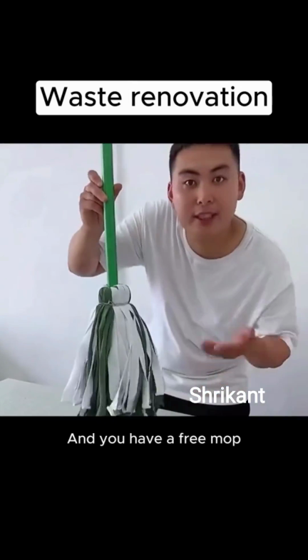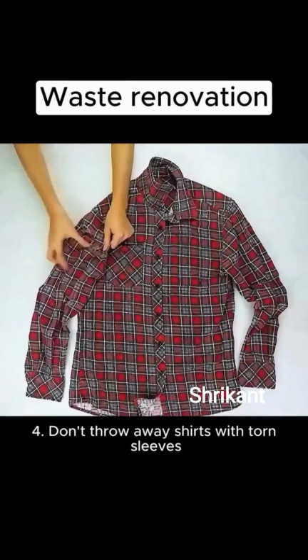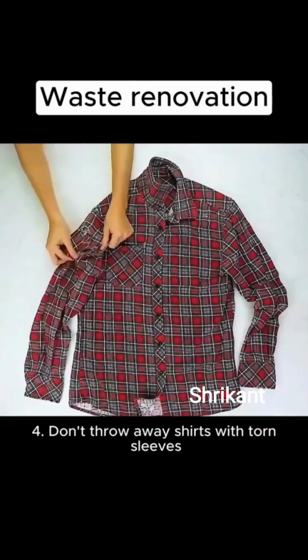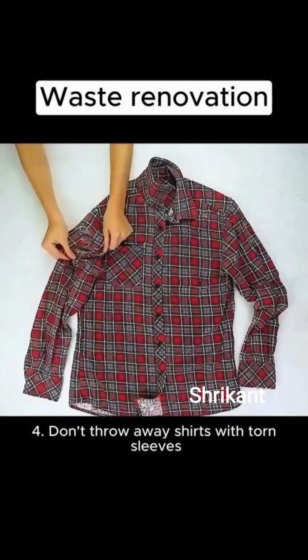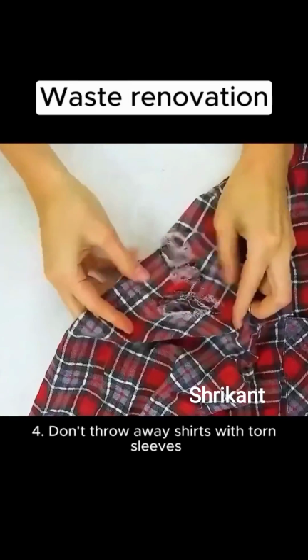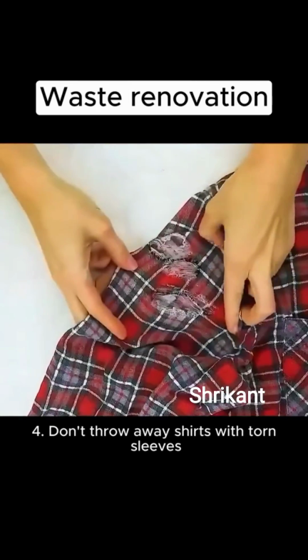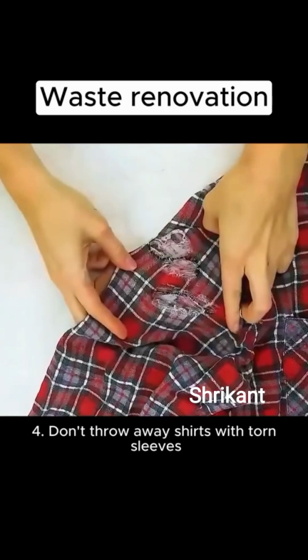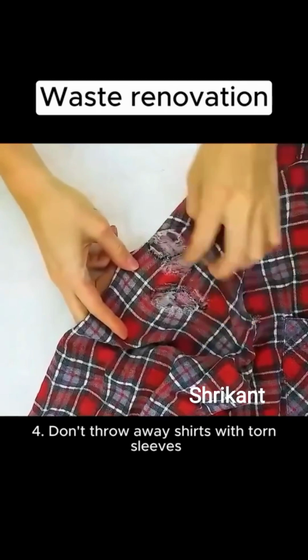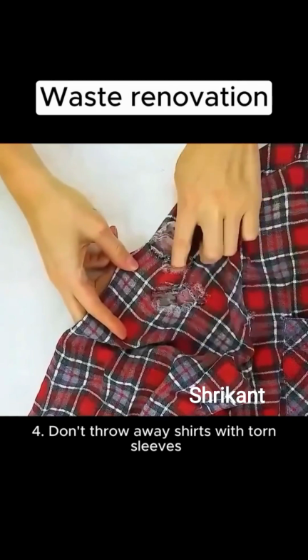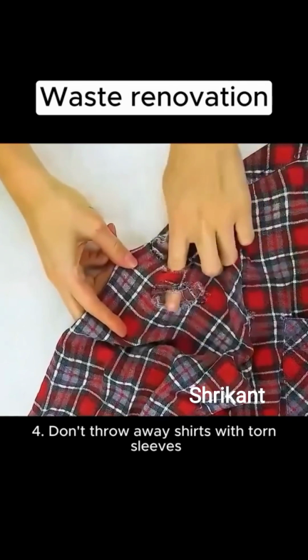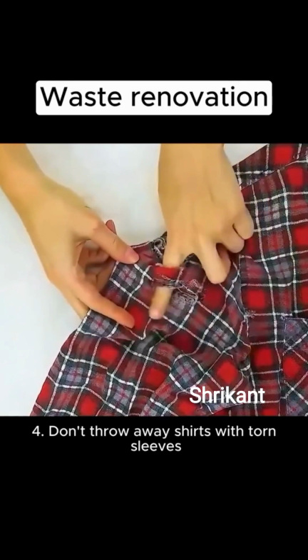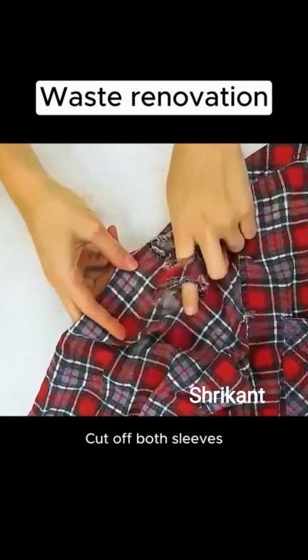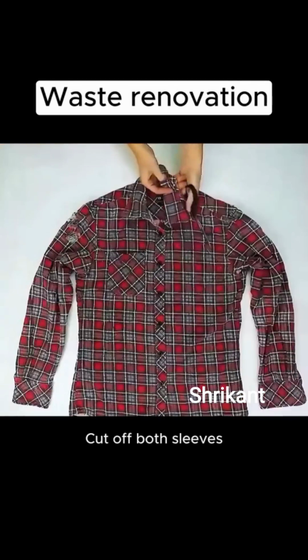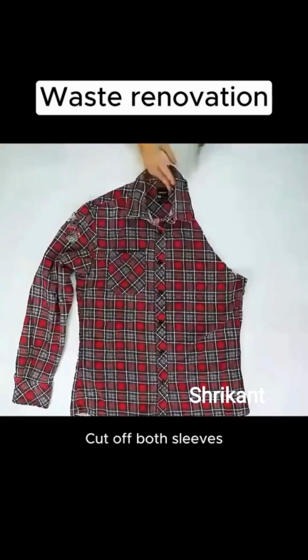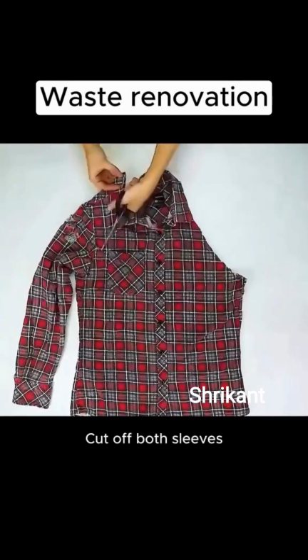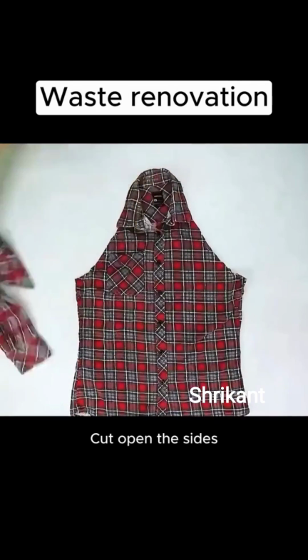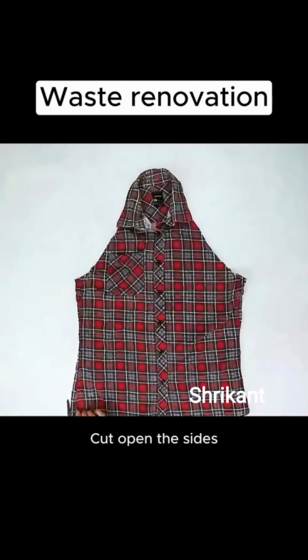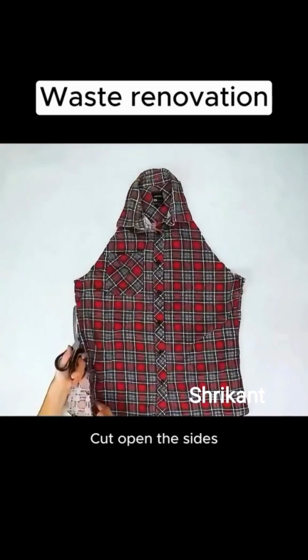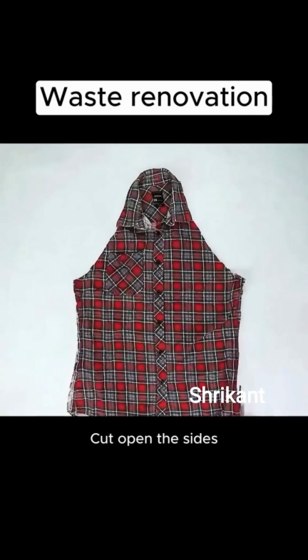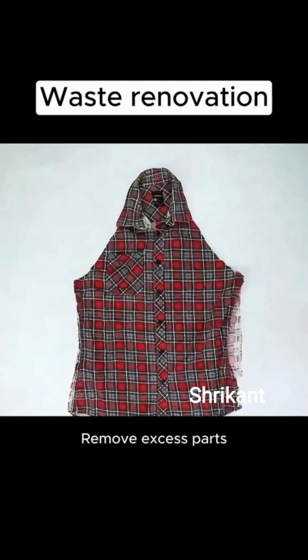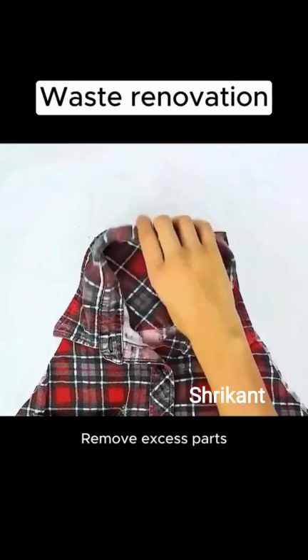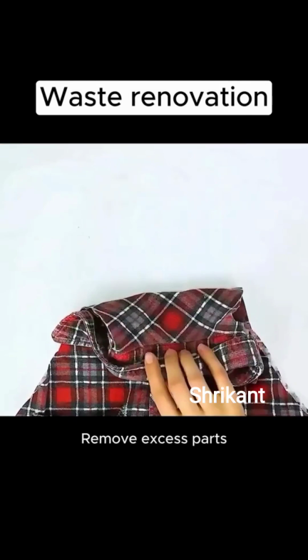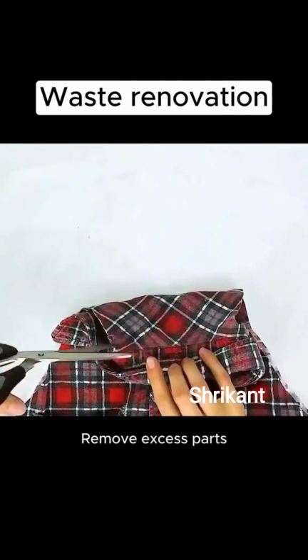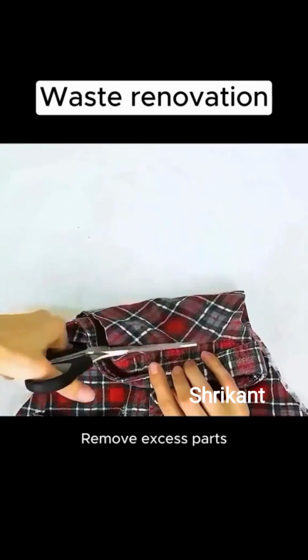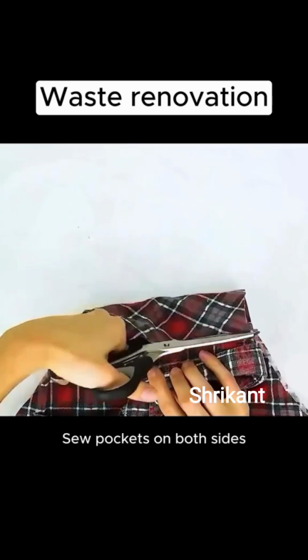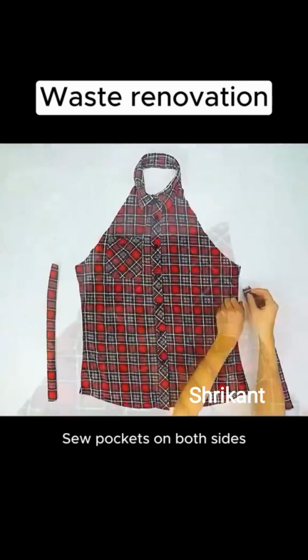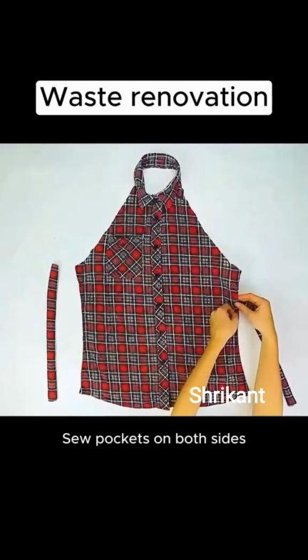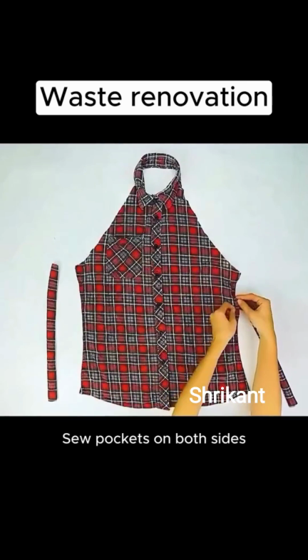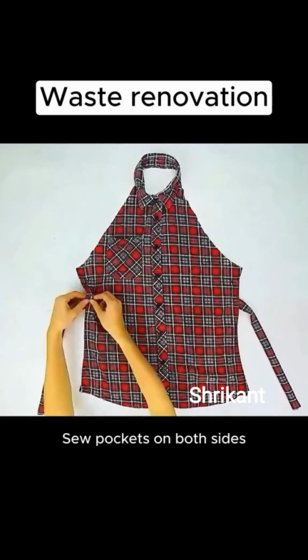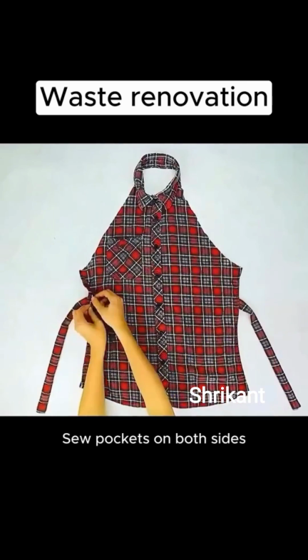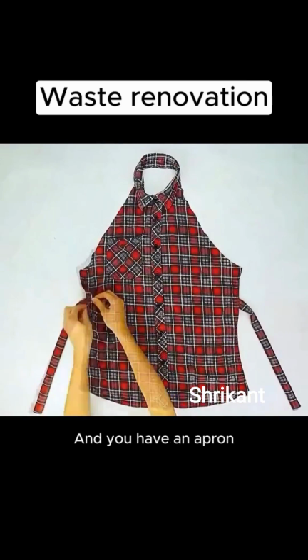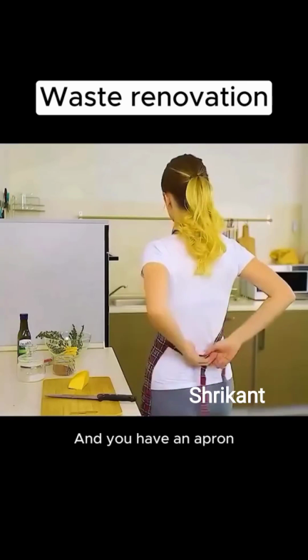4. Don't throw away shirts with torn sleeves. Cut off both sleeves, cut open the sides, and remove excess parts. Sew pockets on both sides, and you have an apron.